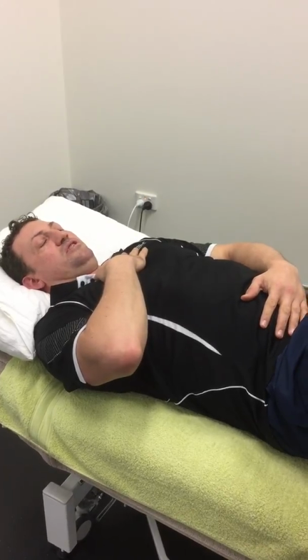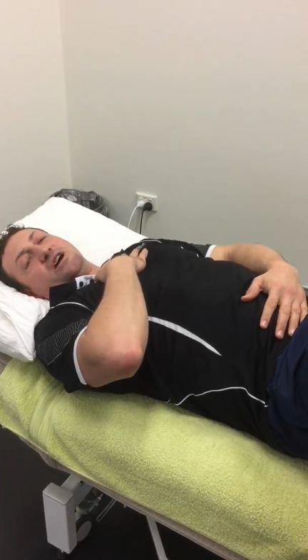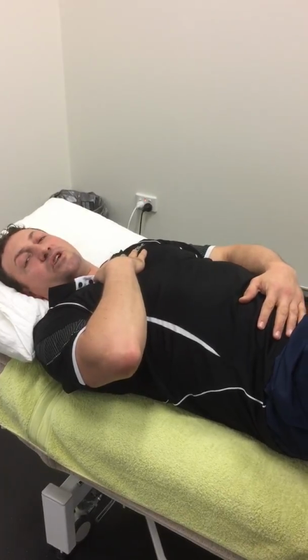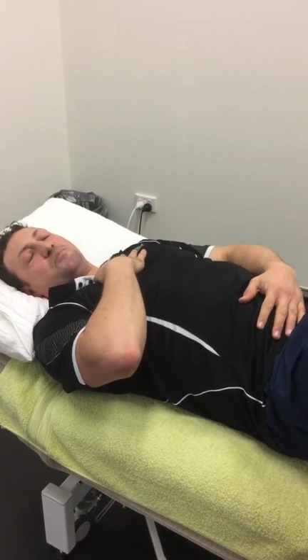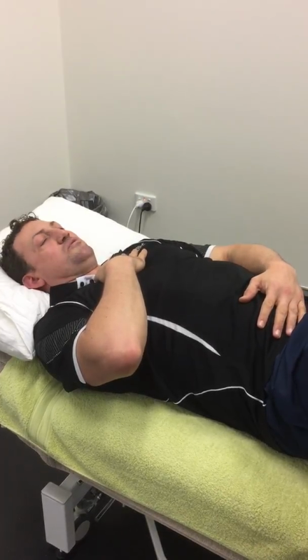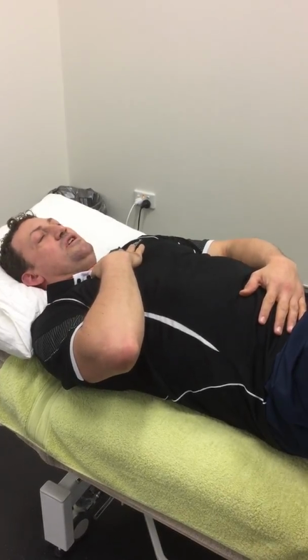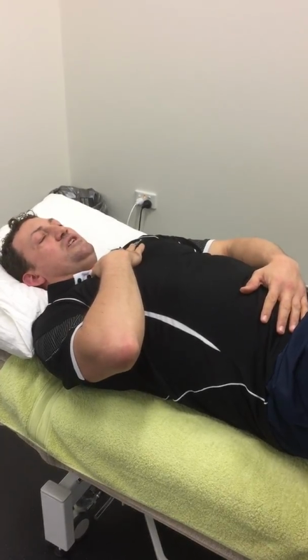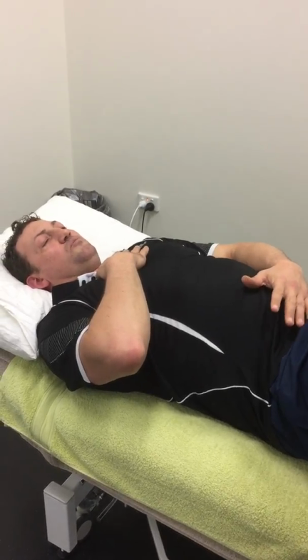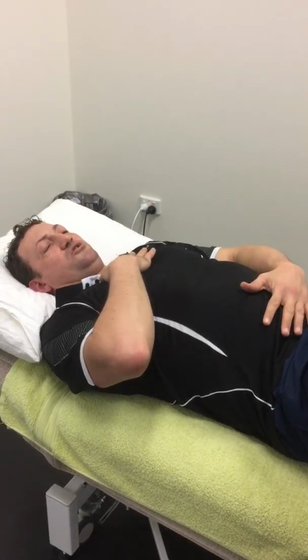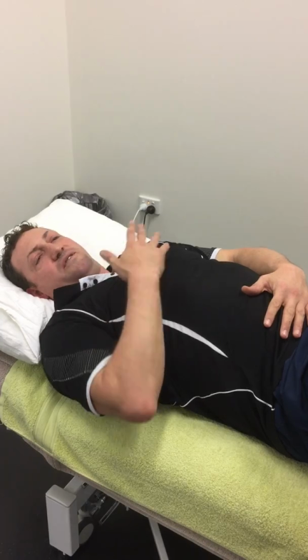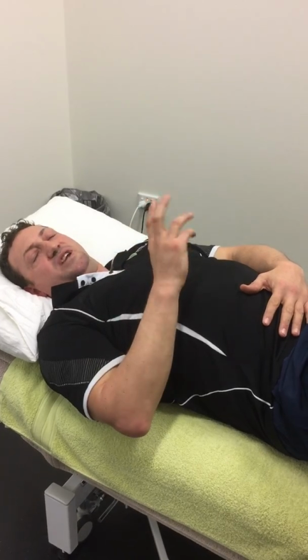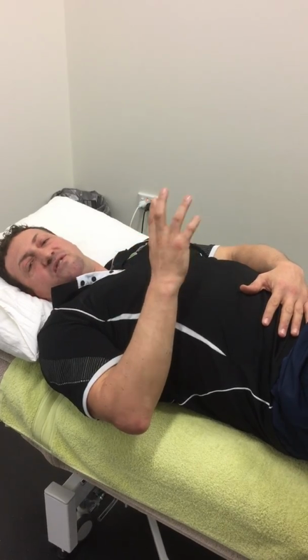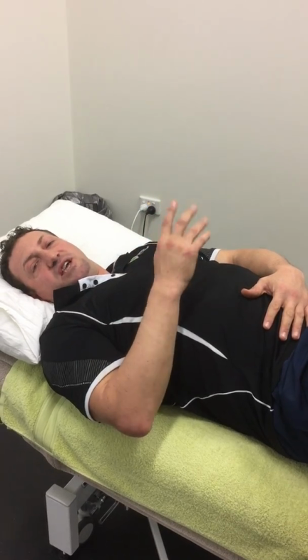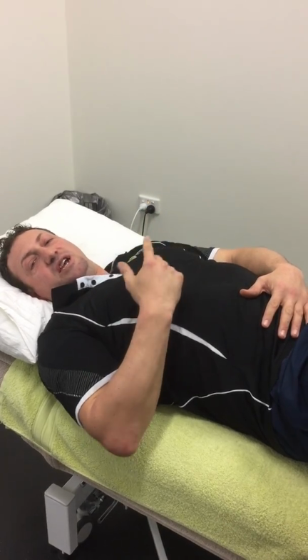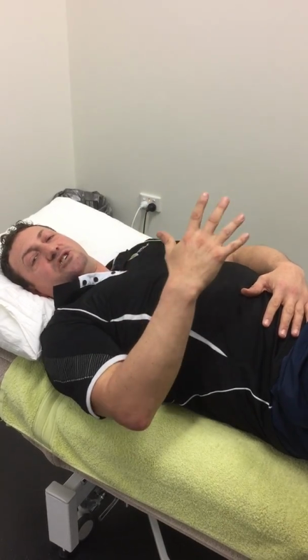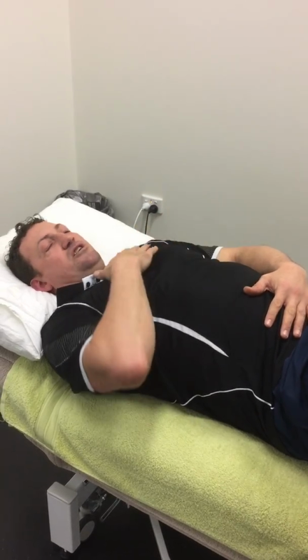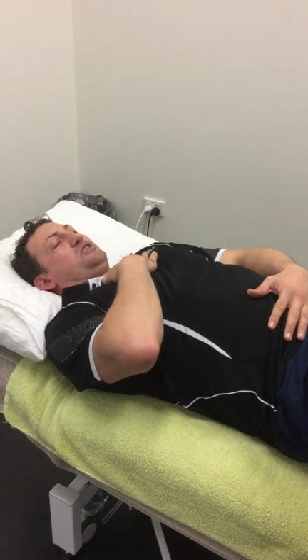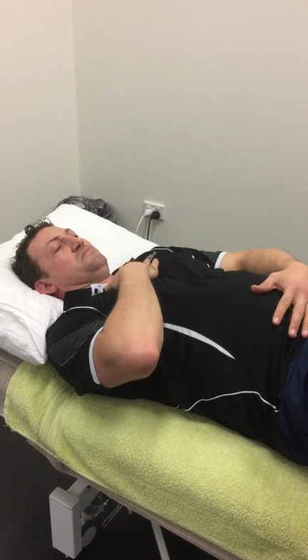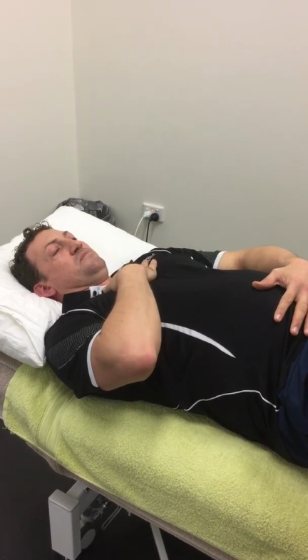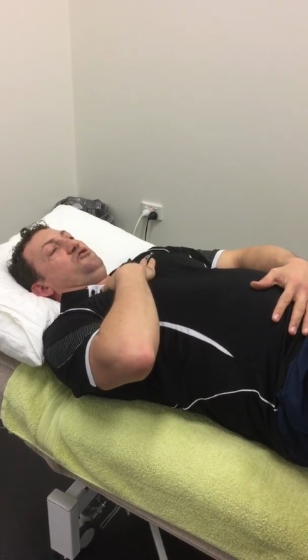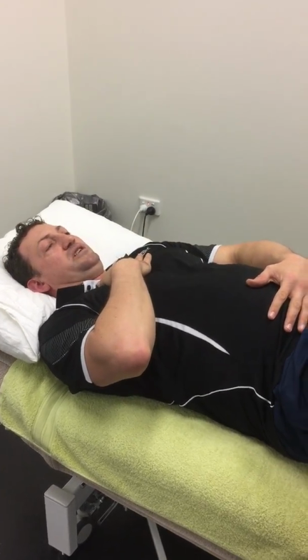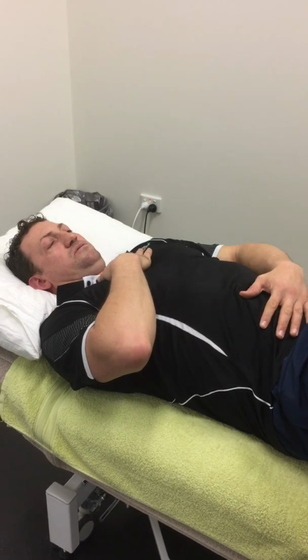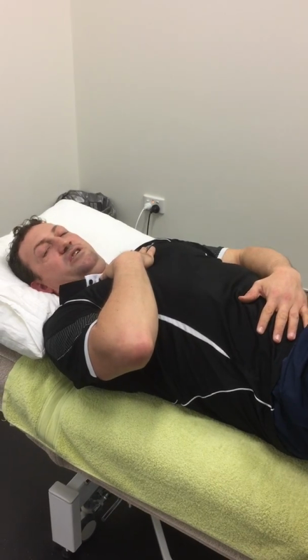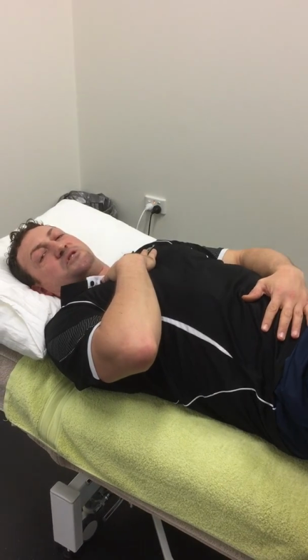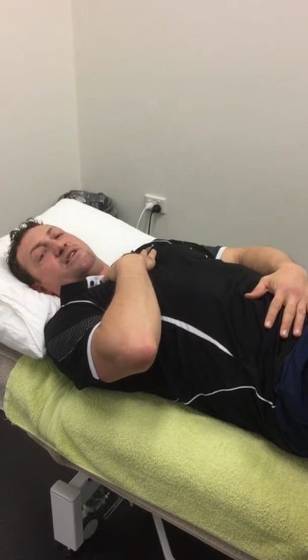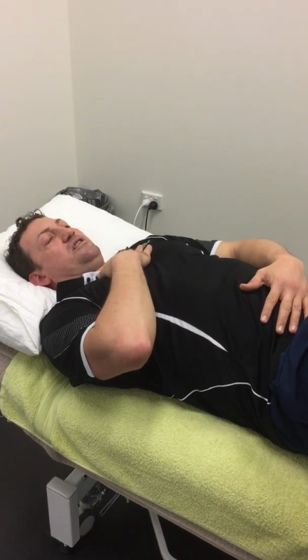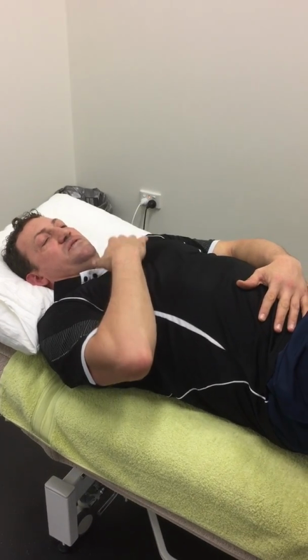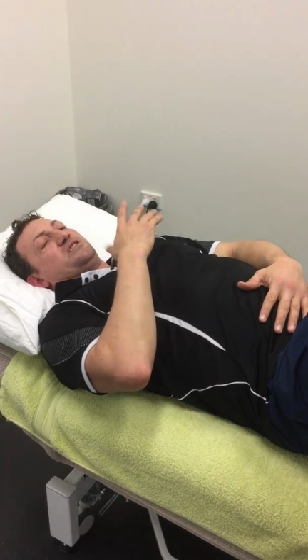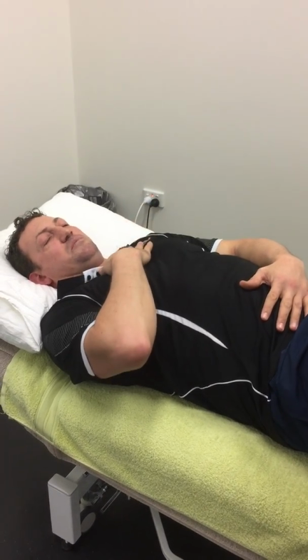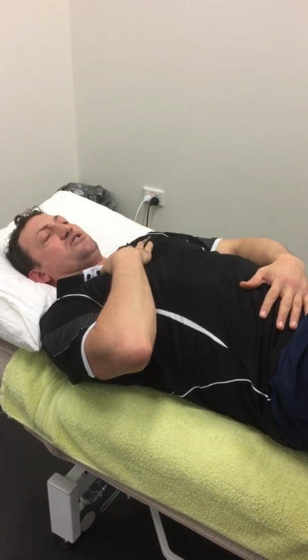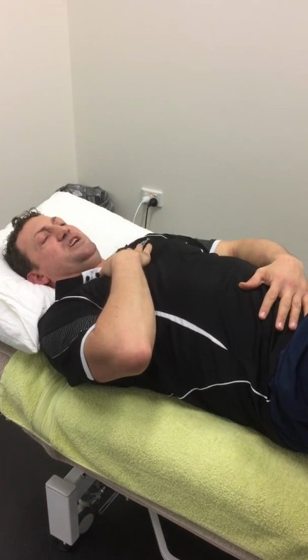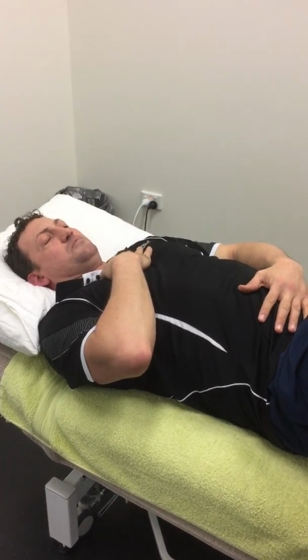Breathe in and out through the nose if possible, and you're breathing to about 50 to 70% inhalation — so not going 100% in and 100% out, just 50 to 70%, so it should be comfortable.